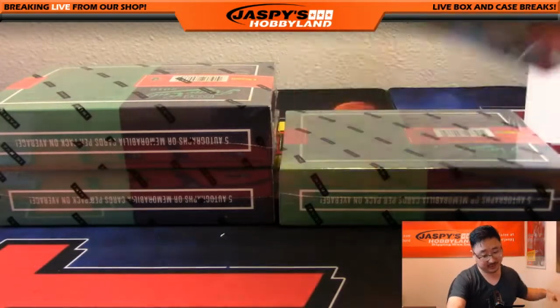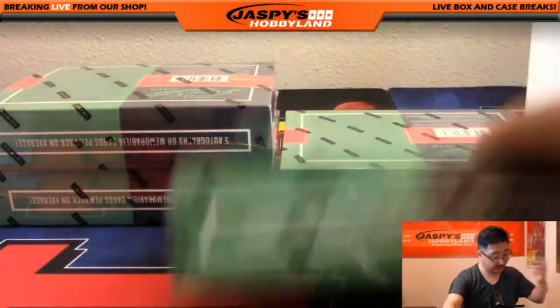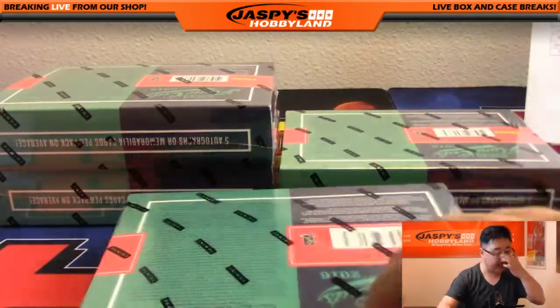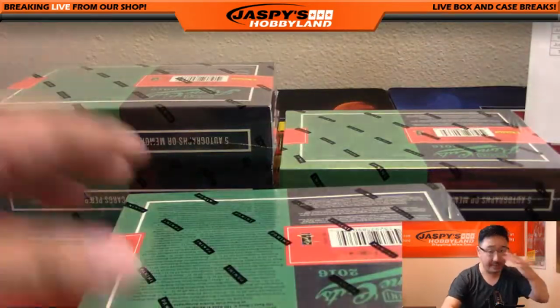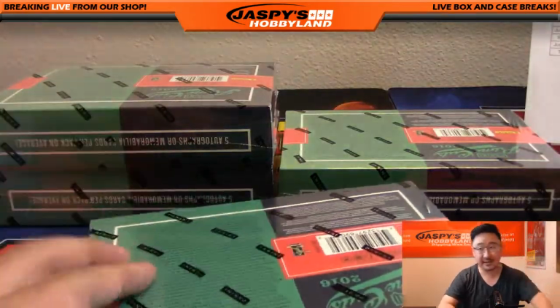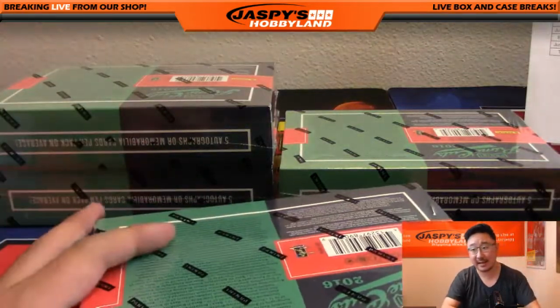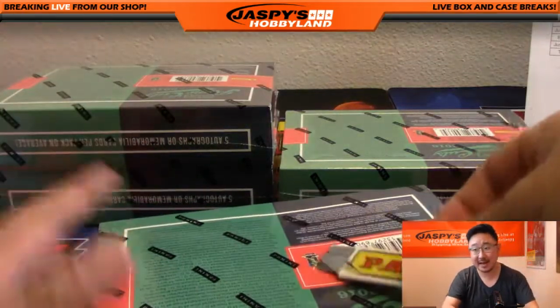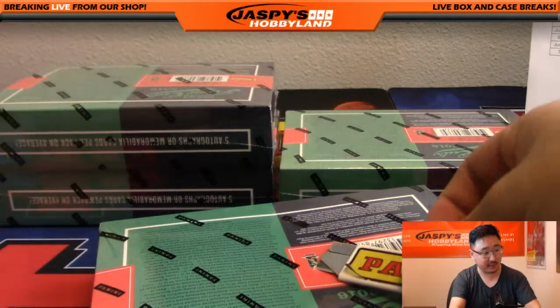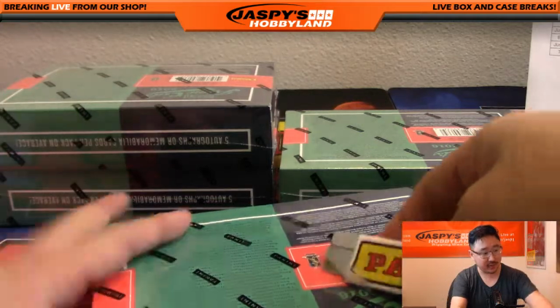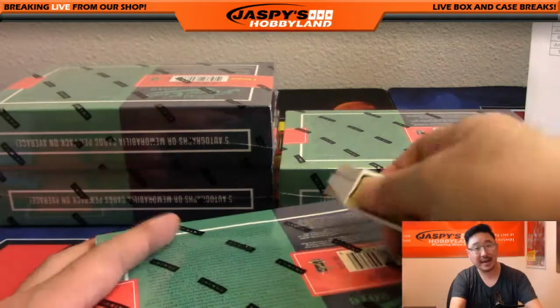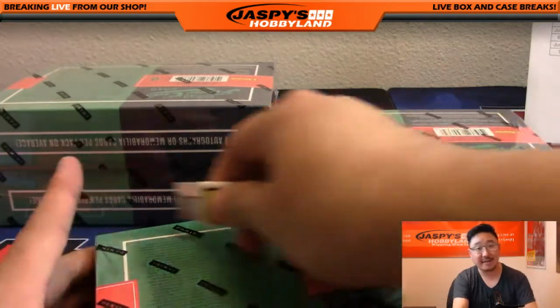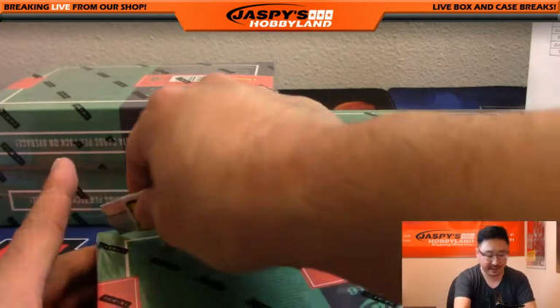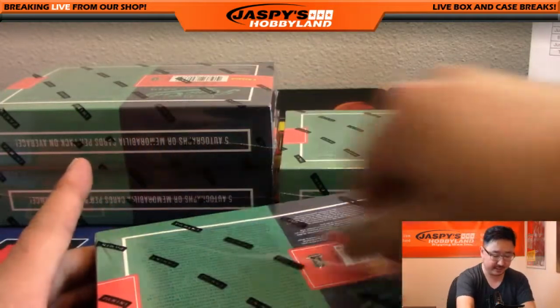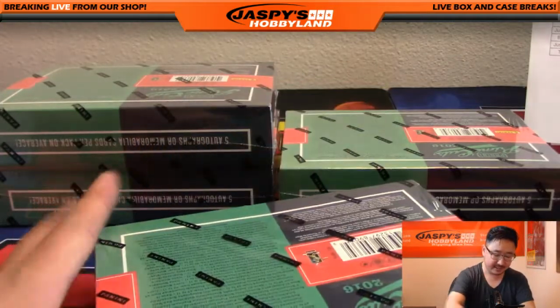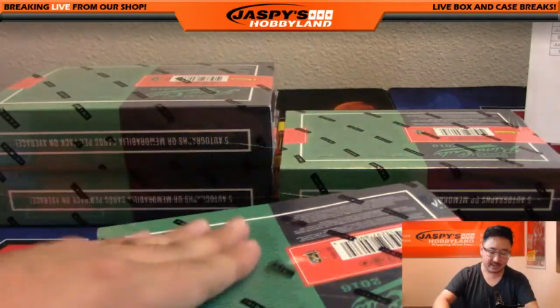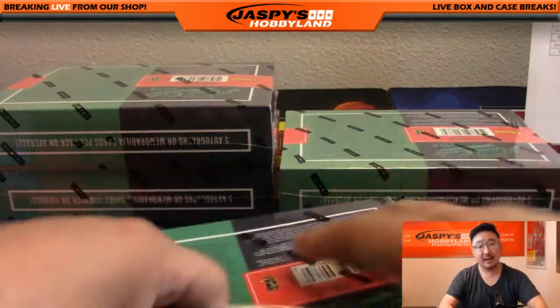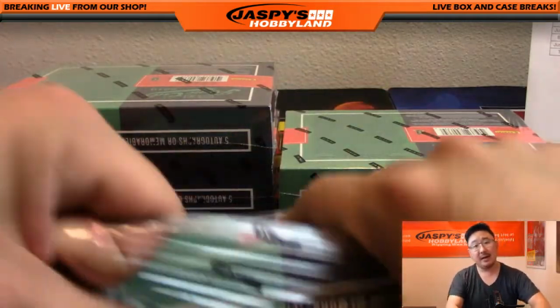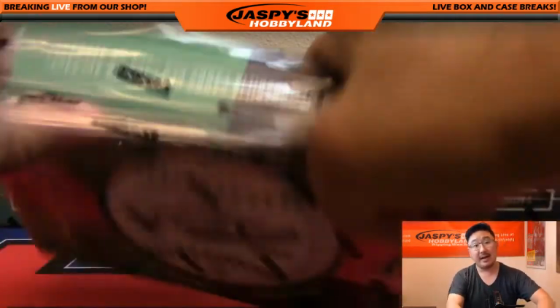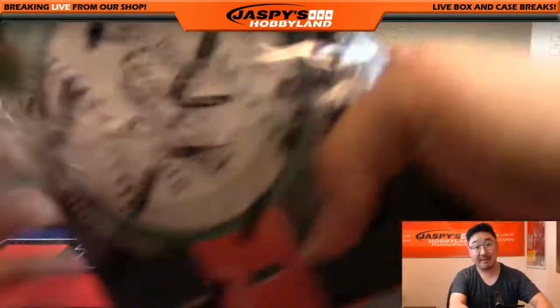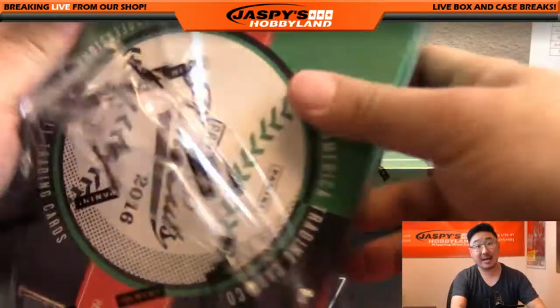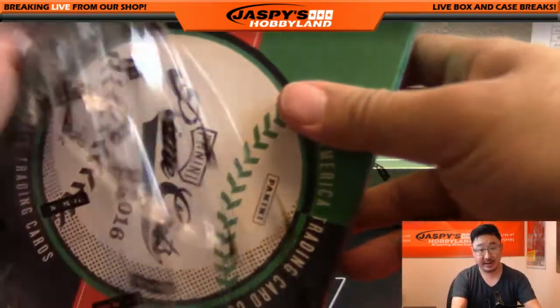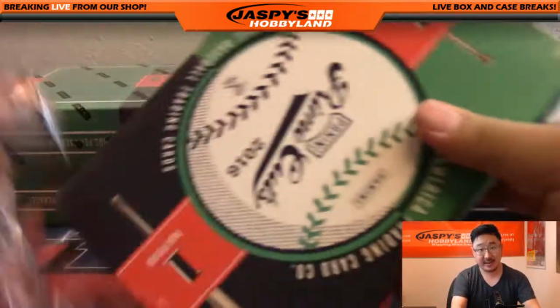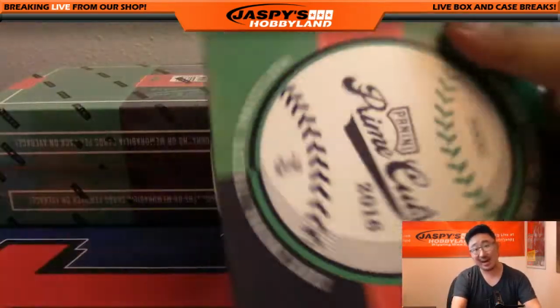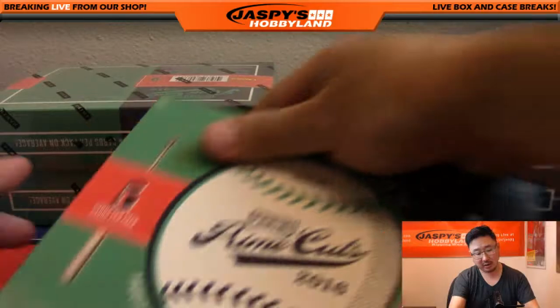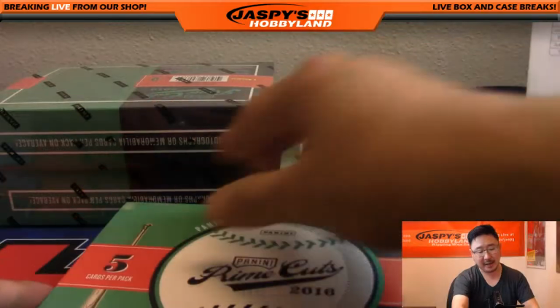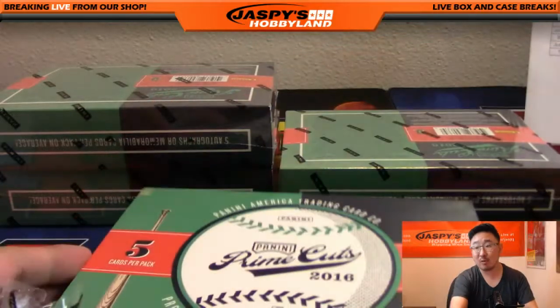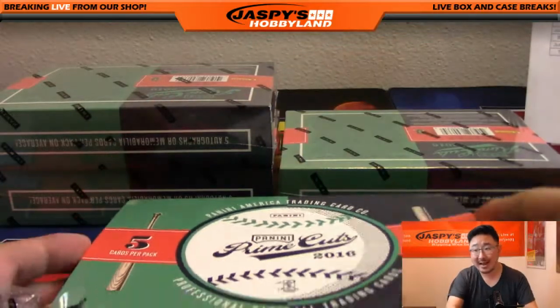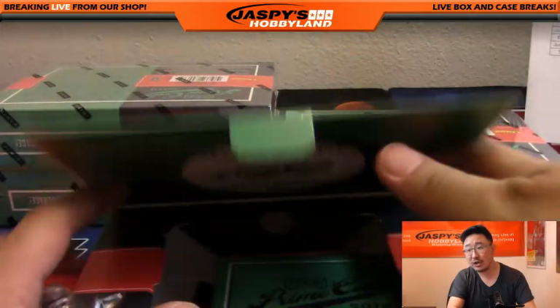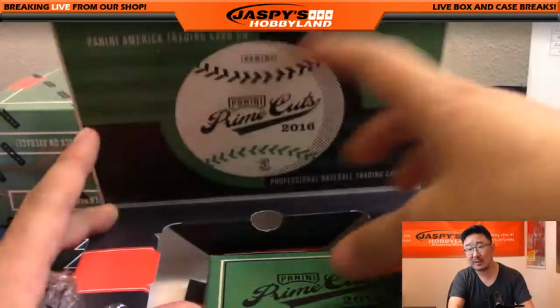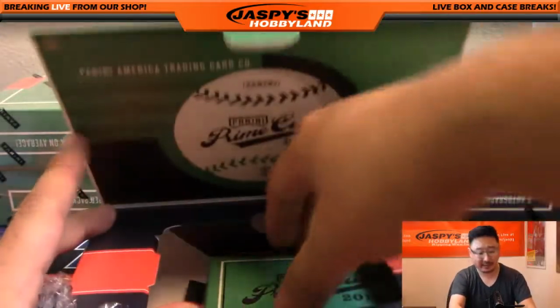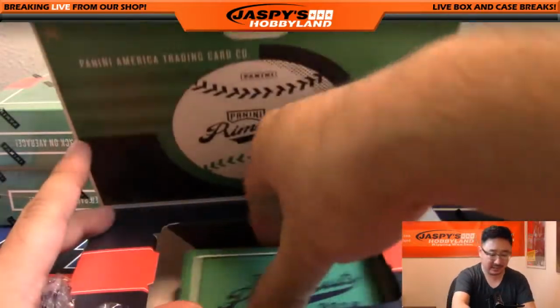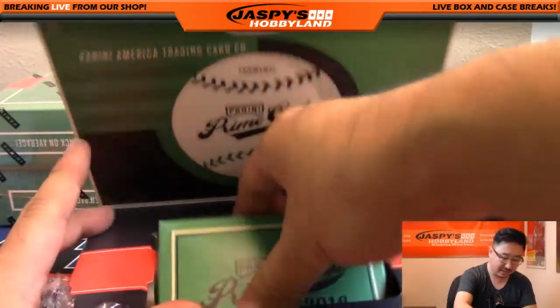This is the kind of amazingness that comes out of here, folks. The next half of the master case — the next inner — is available right now at JaspiesHobbyland.com.